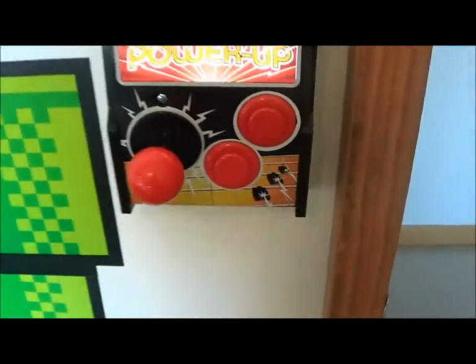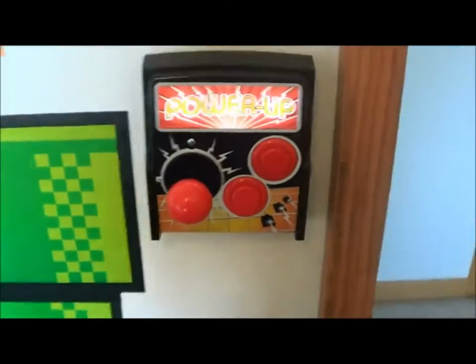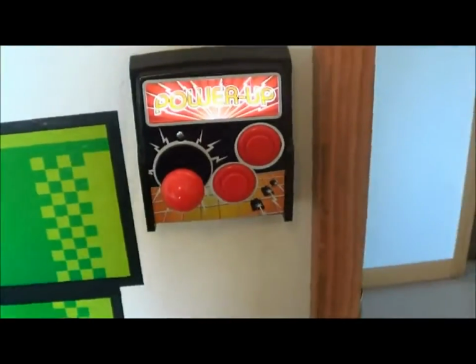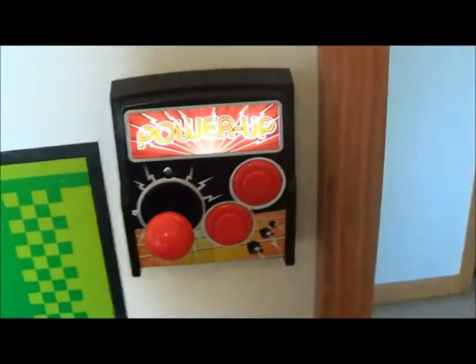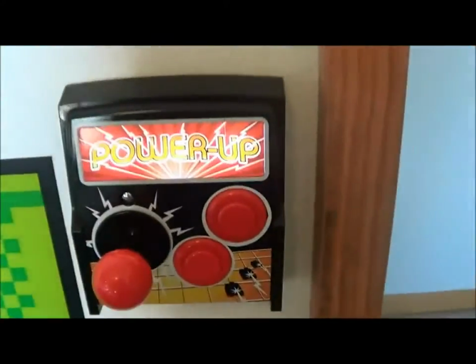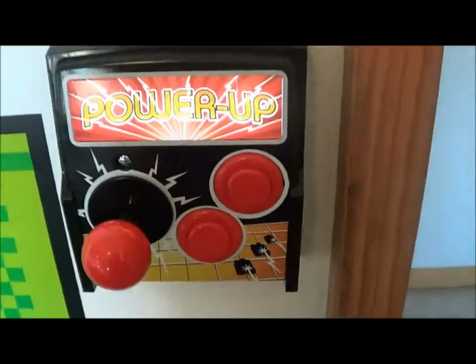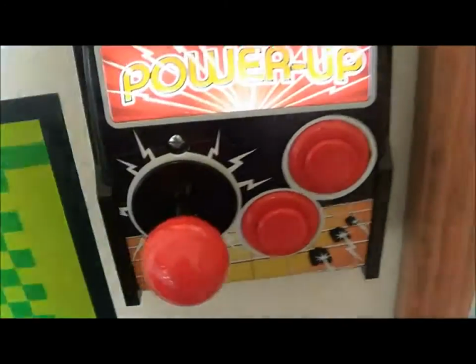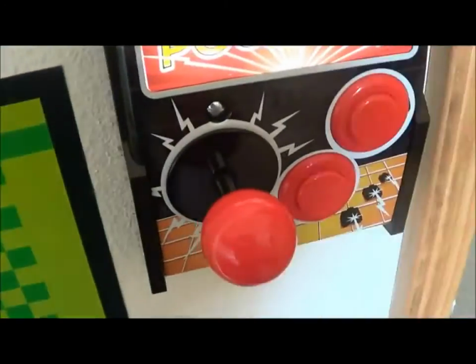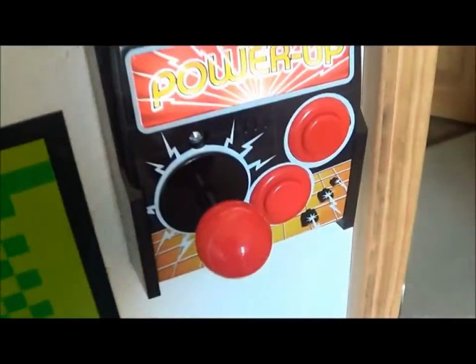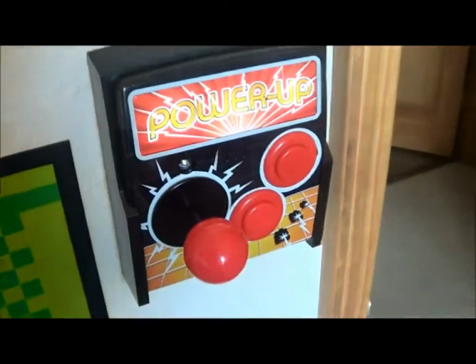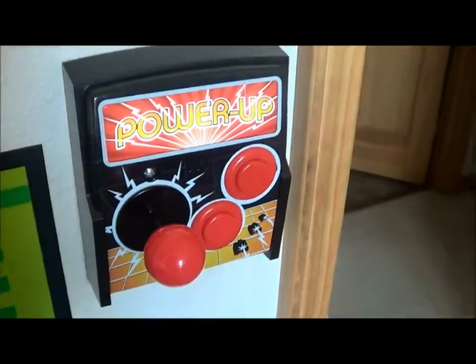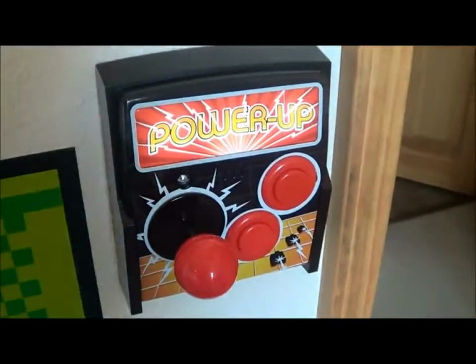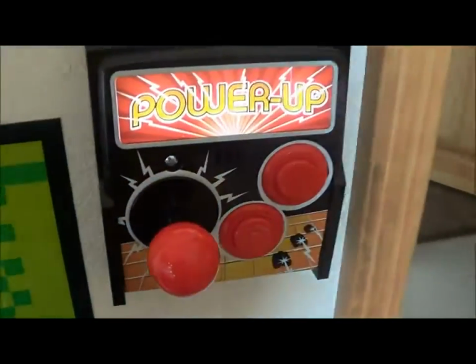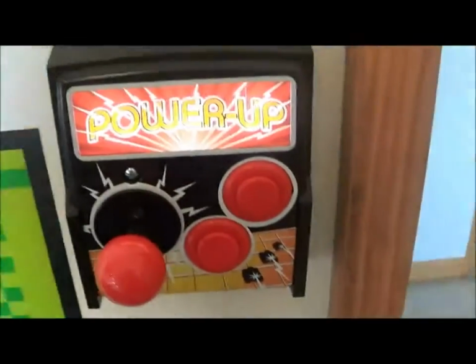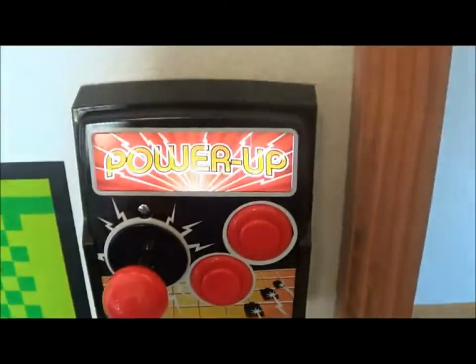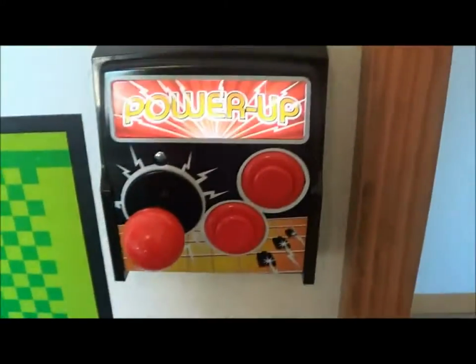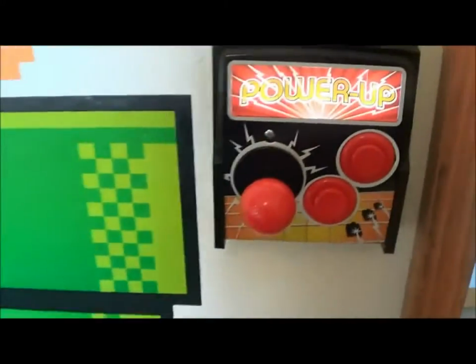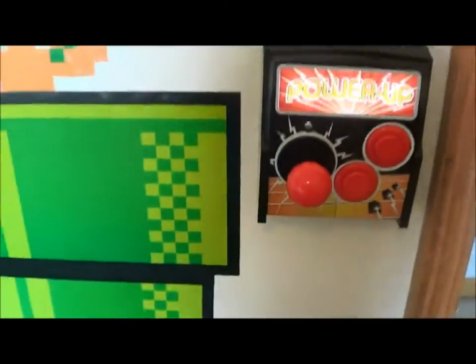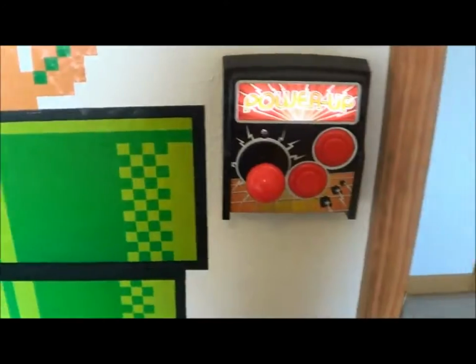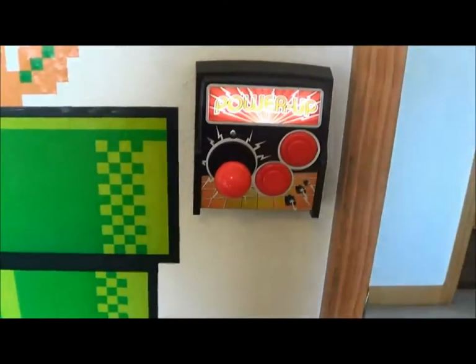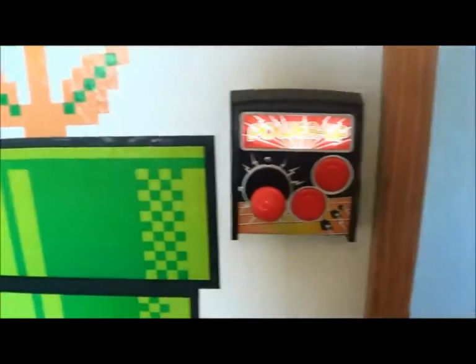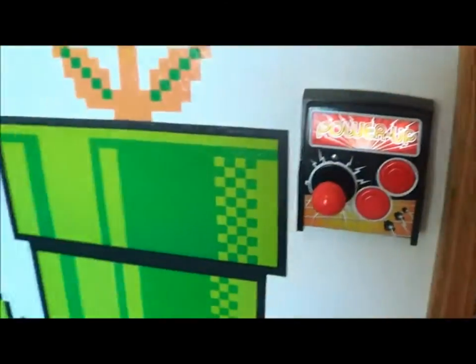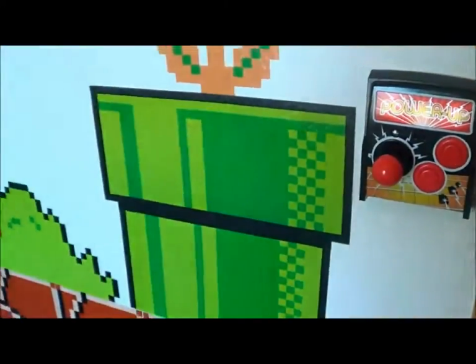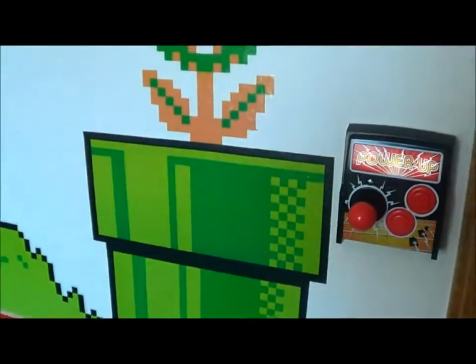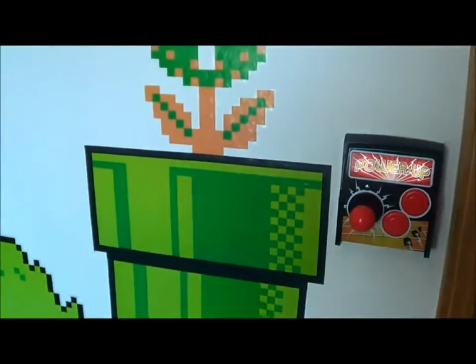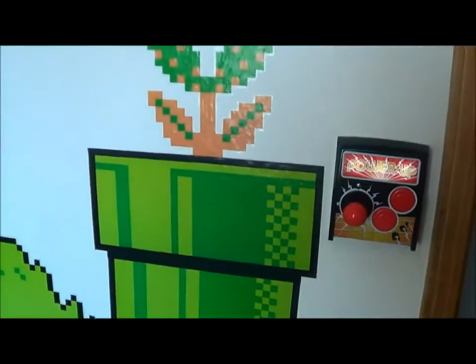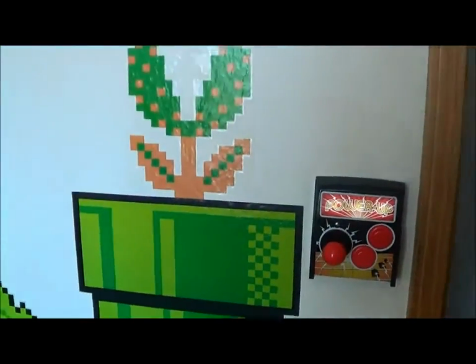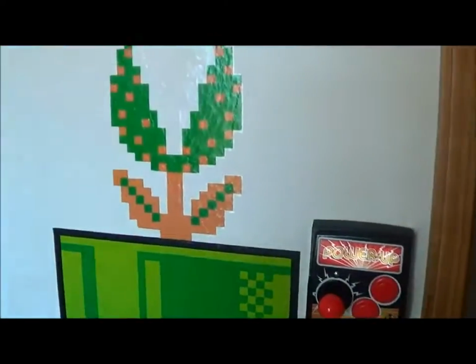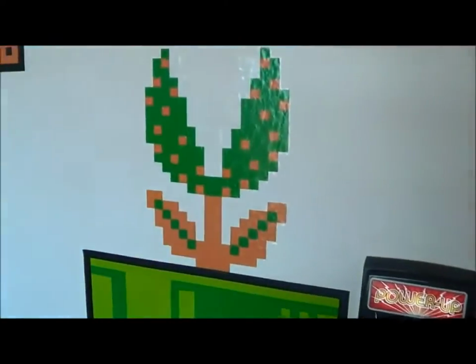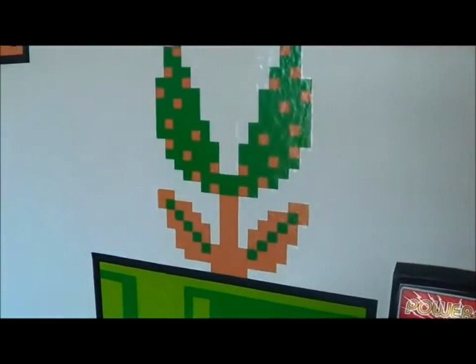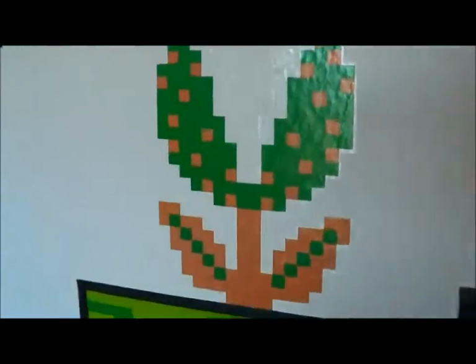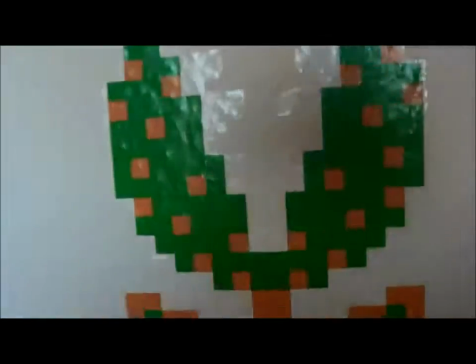I thought that was pretty cool the instant I saw it, I had to get it. And I'm also going to show off another thing — it's Mario wallpaper, or not wallpaper, they're like stickers you put on your wall.